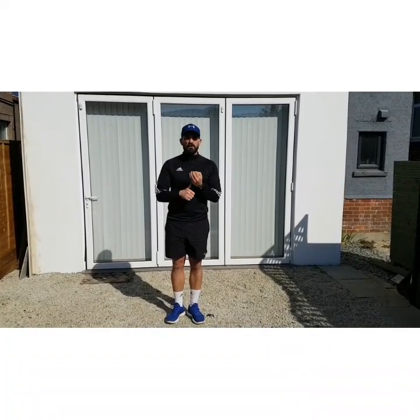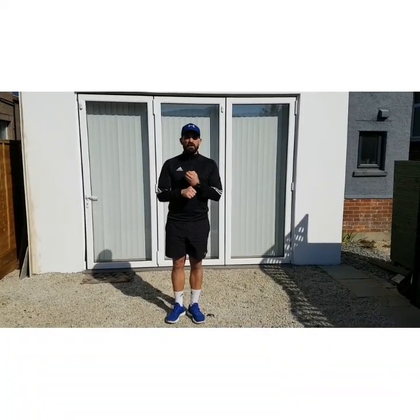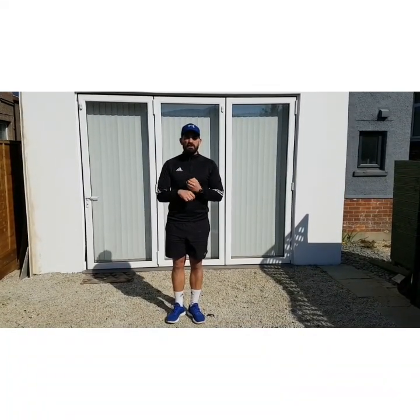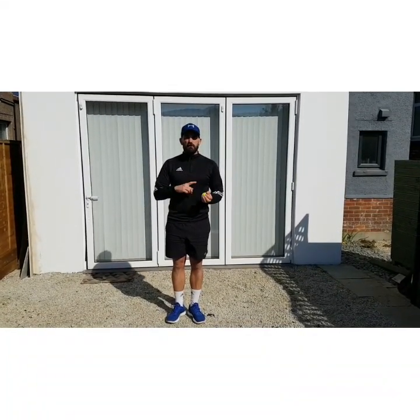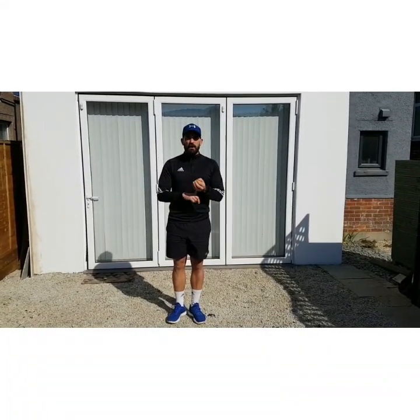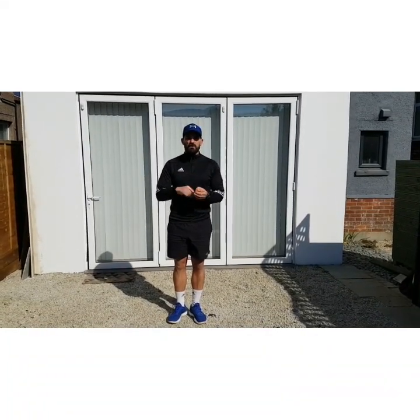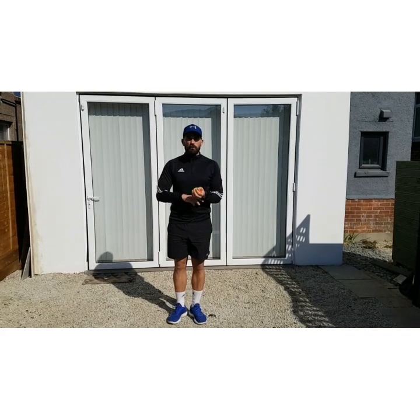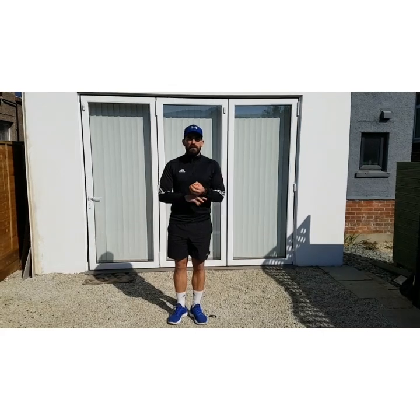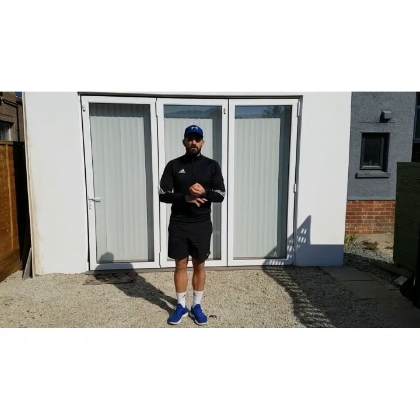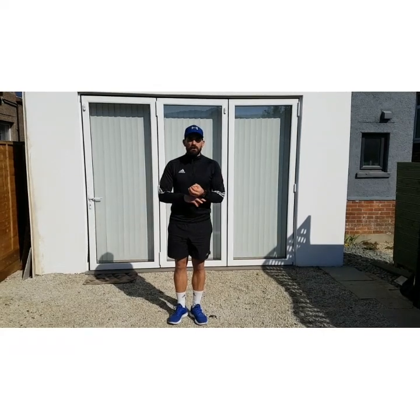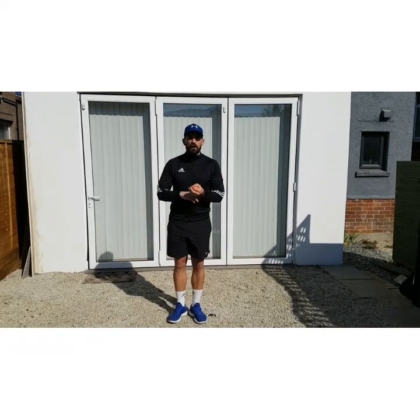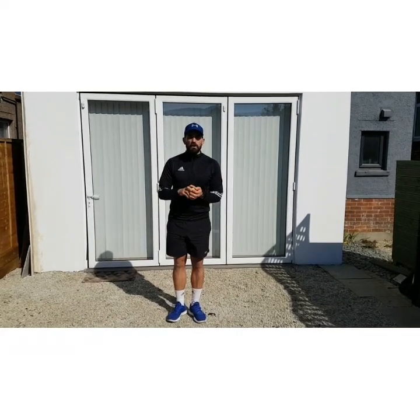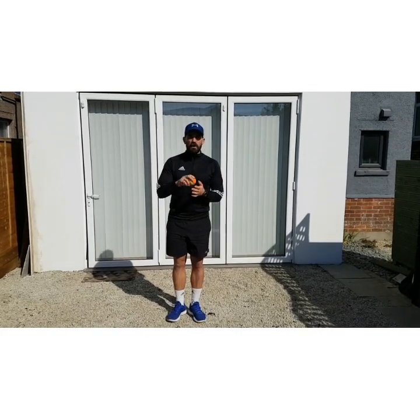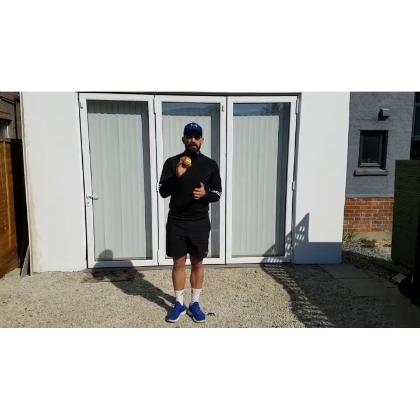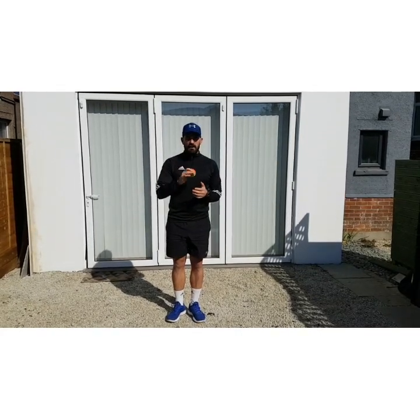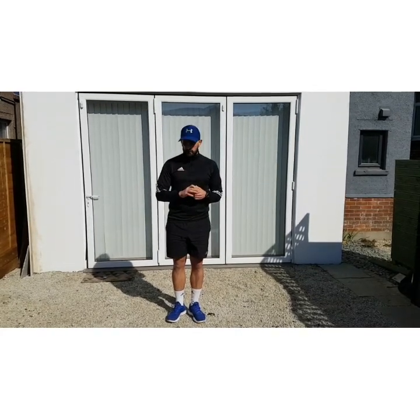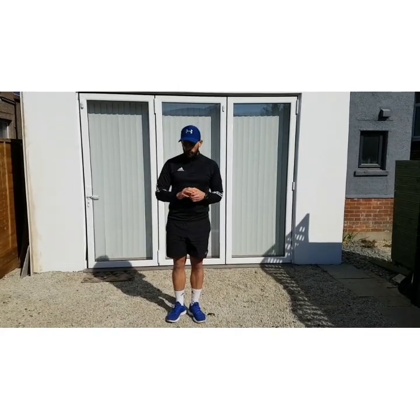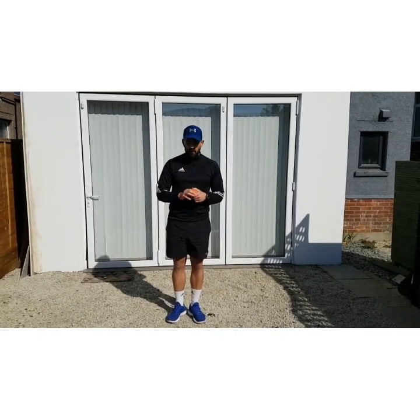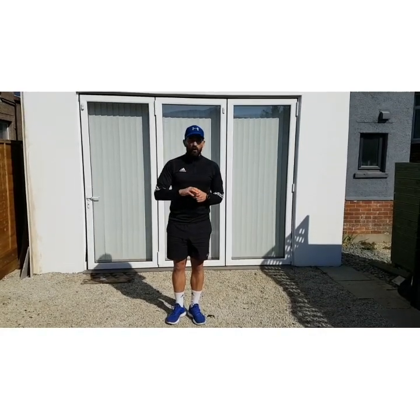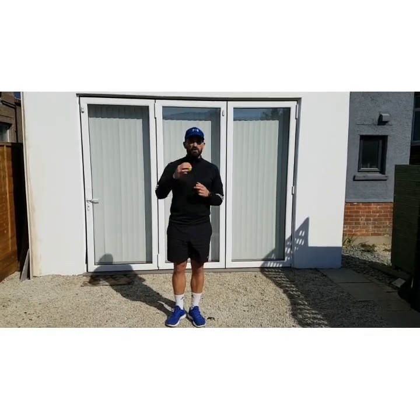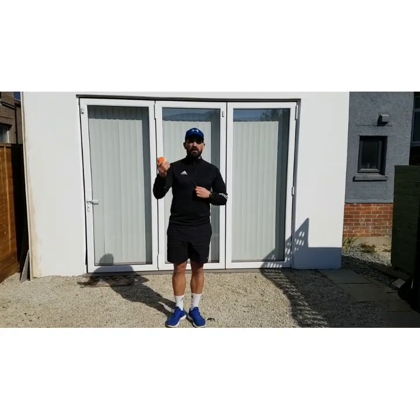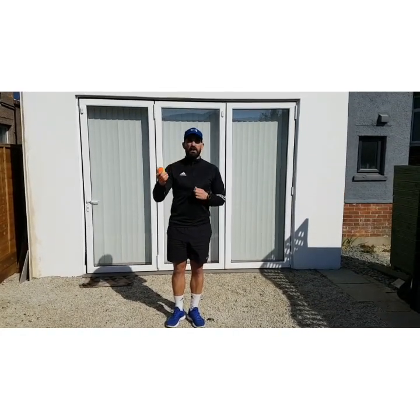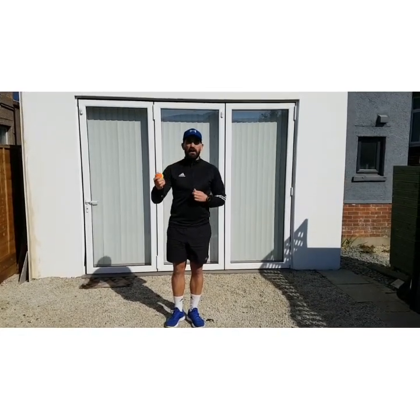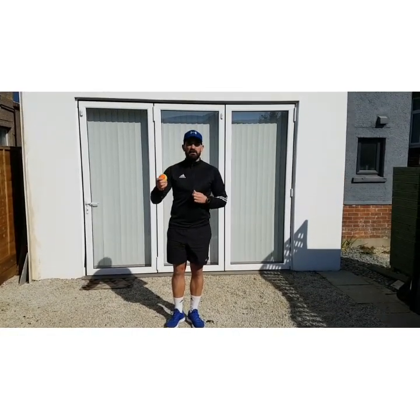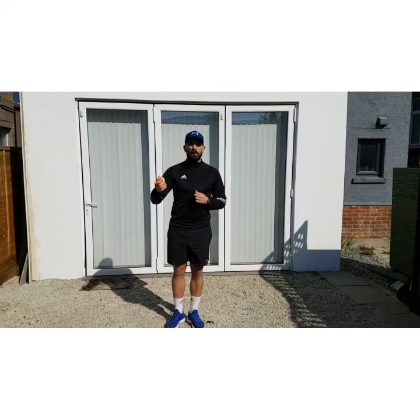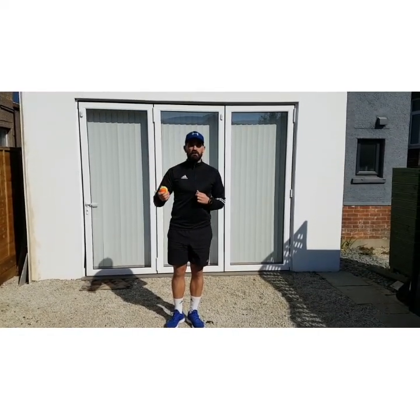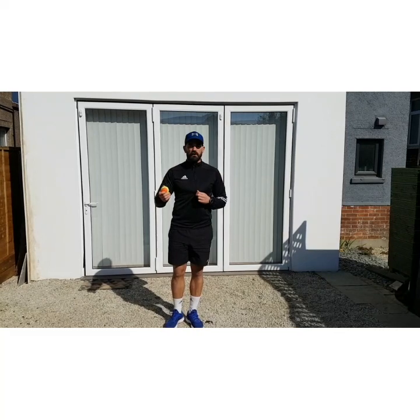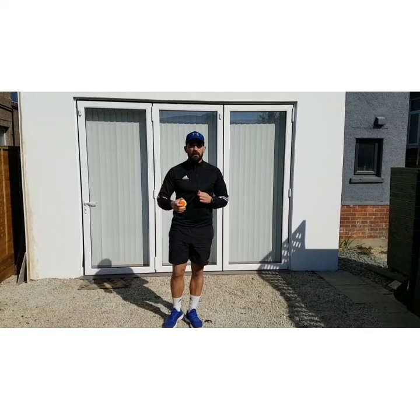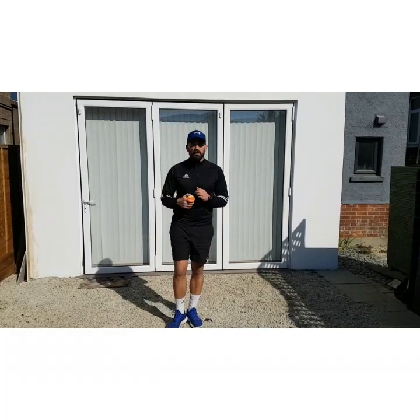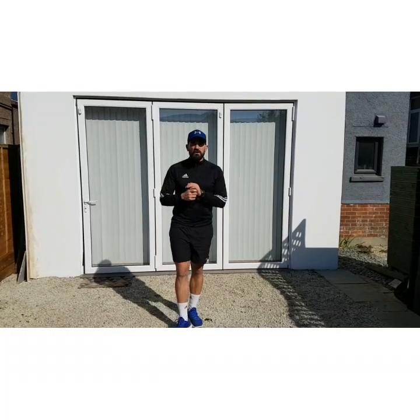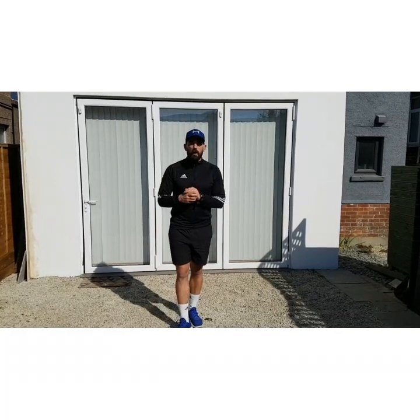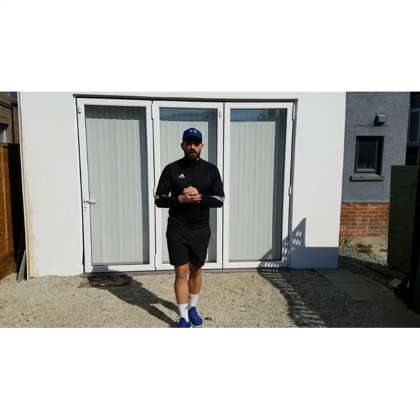Some agility, some balance, some coordination, where you might need a ball or something like that as part of it.